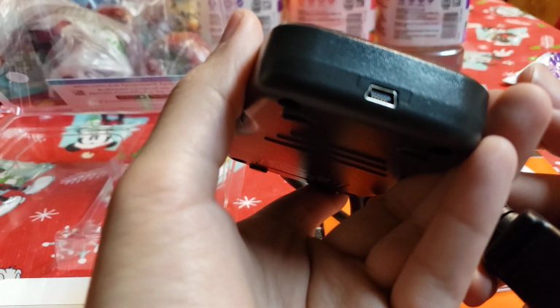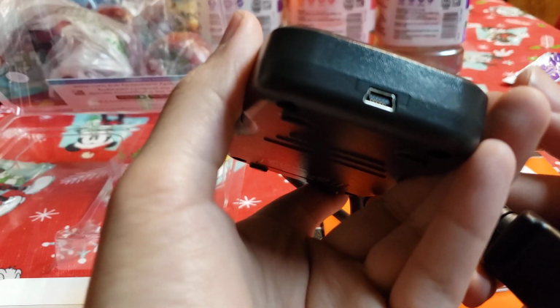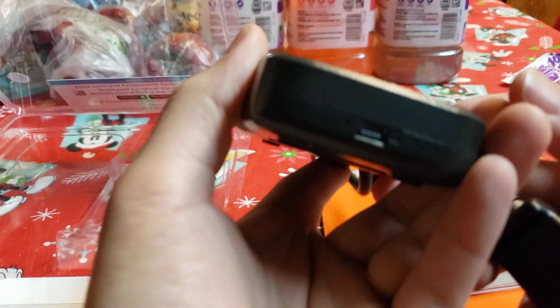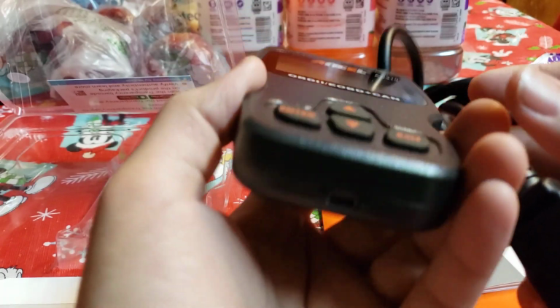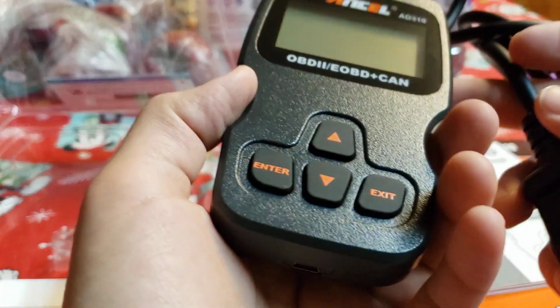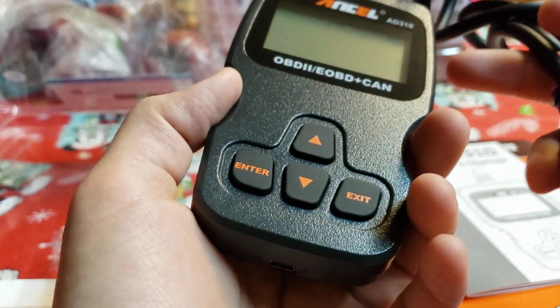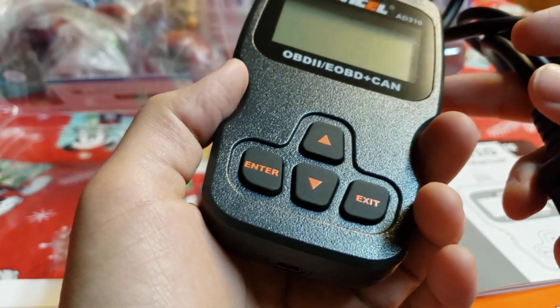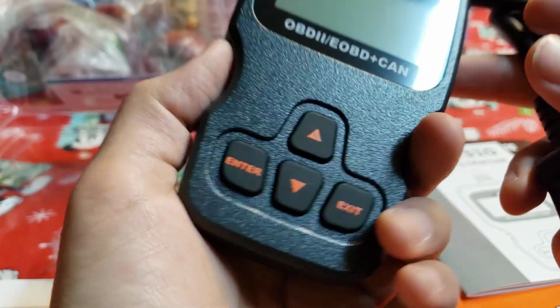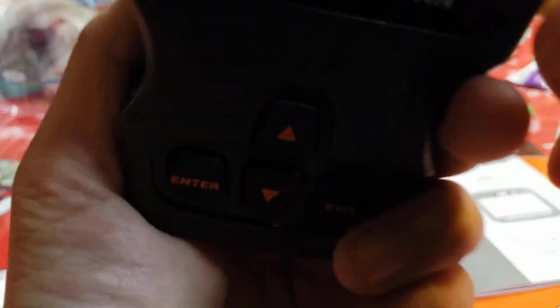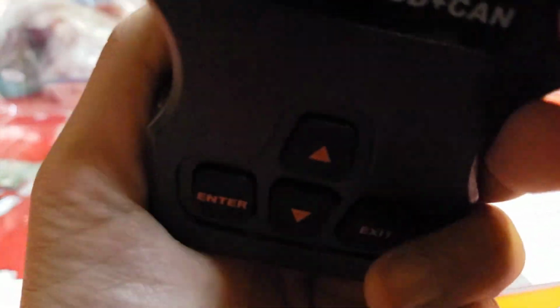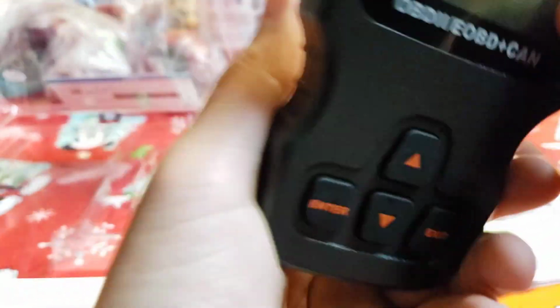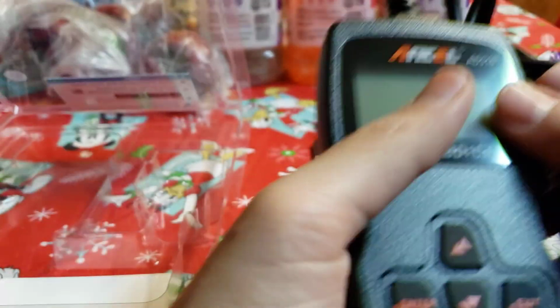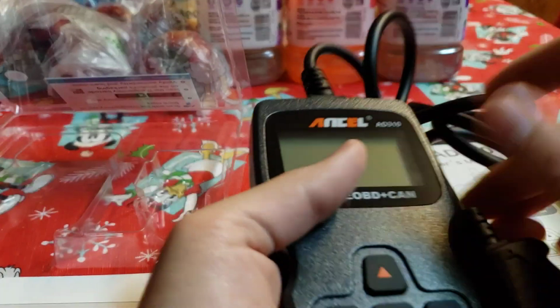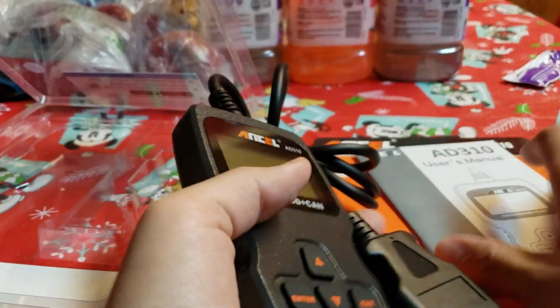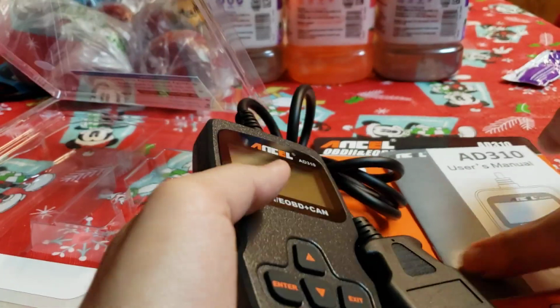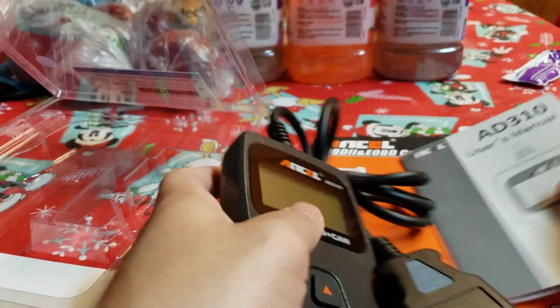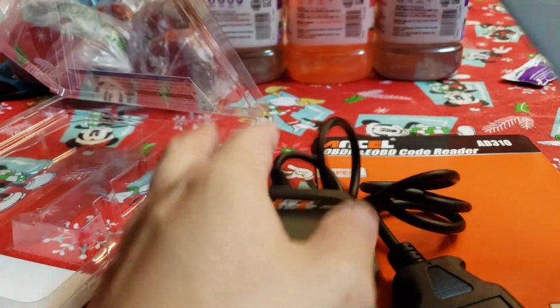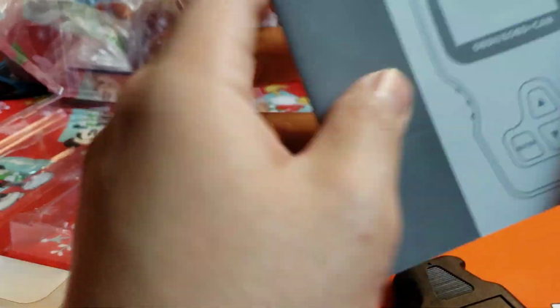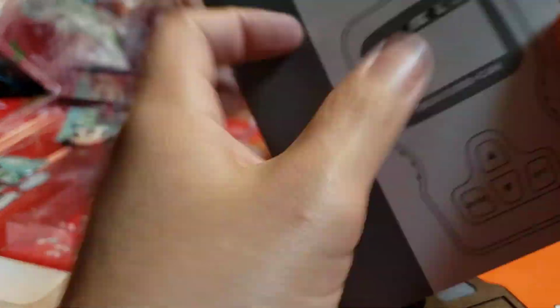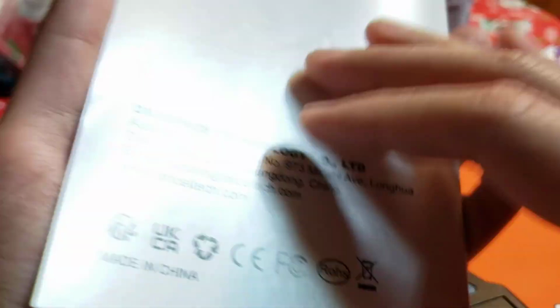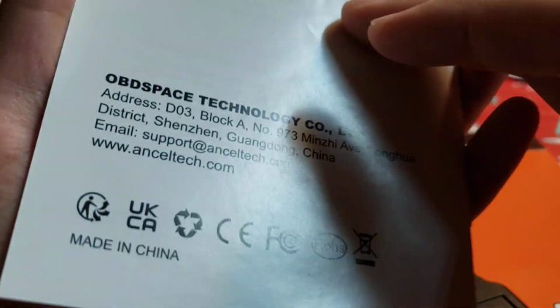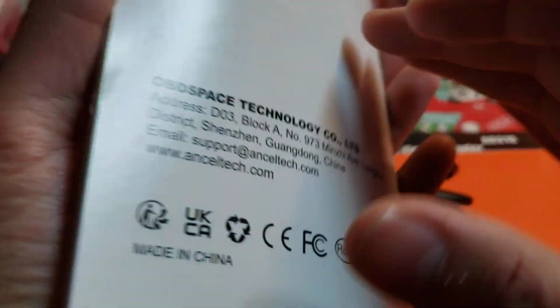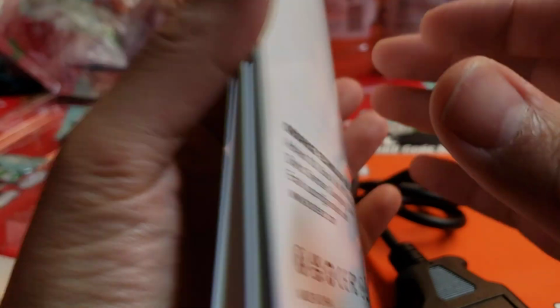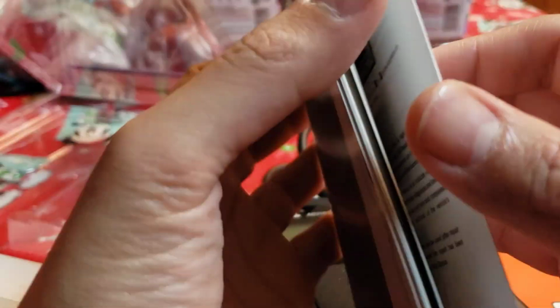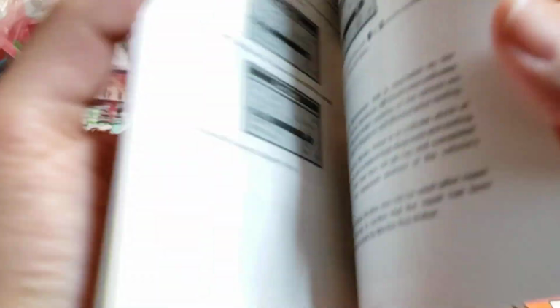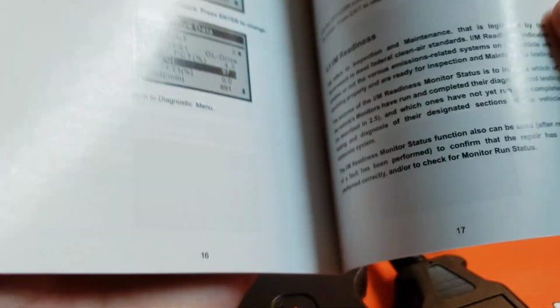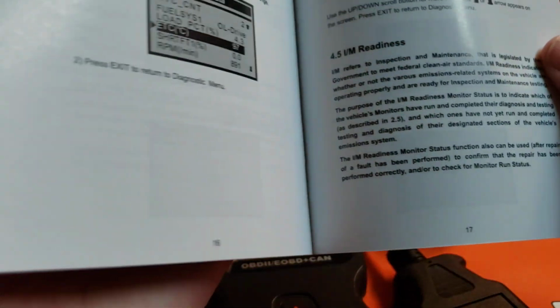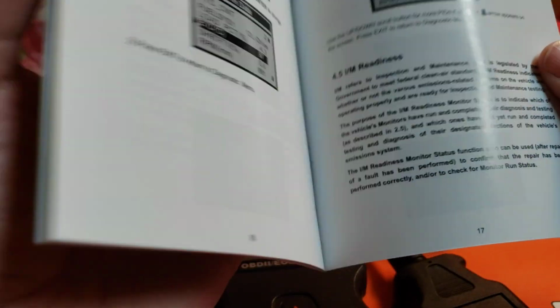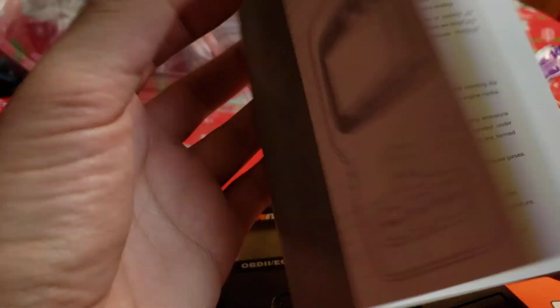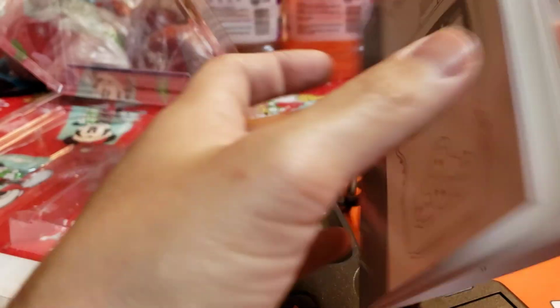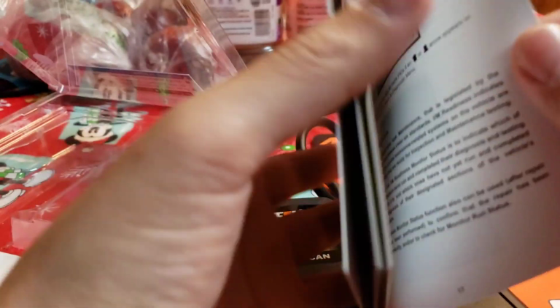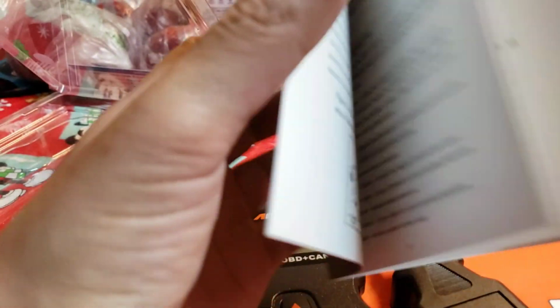This looks like a PS3 controller charger — unless that's what it is. I hope you don't have to charge this. I think it should operate off the car's battery, which is a good thing.